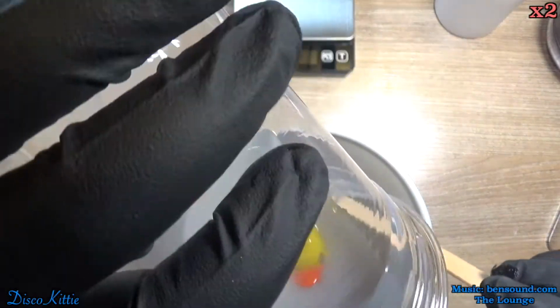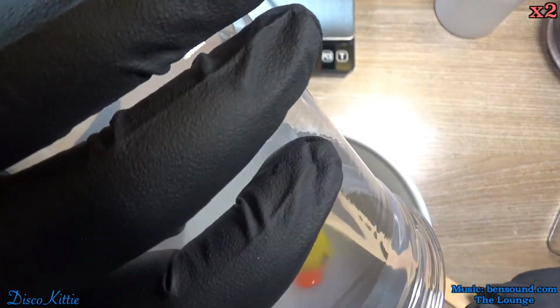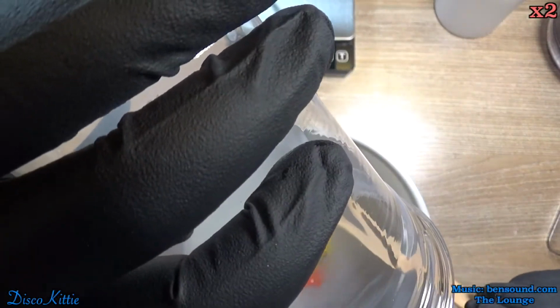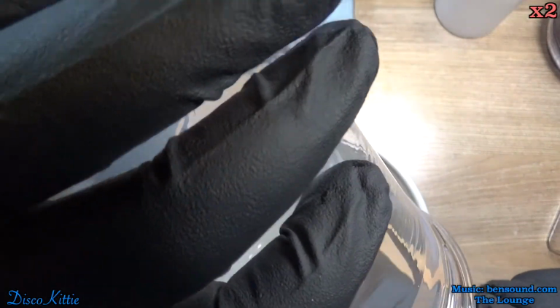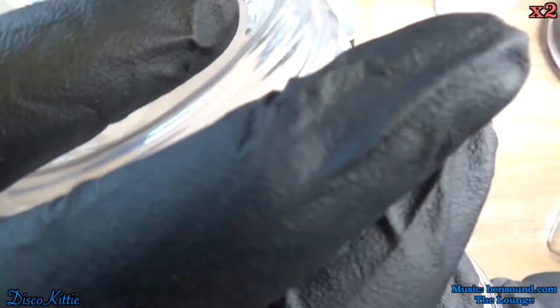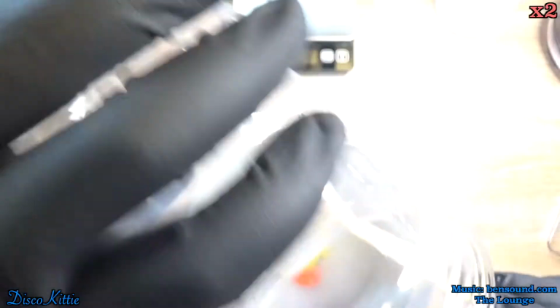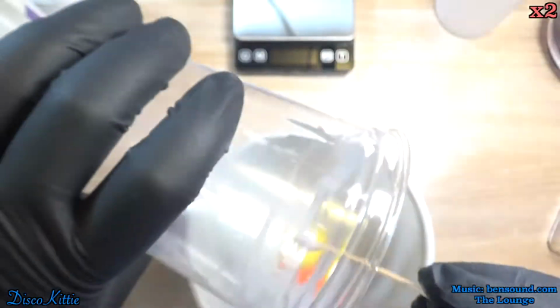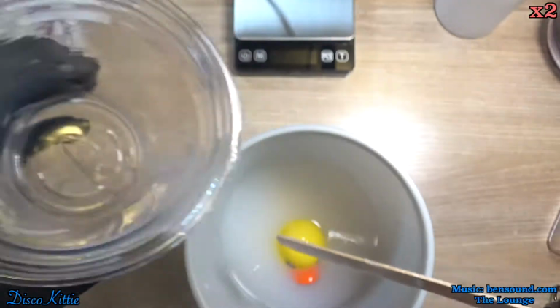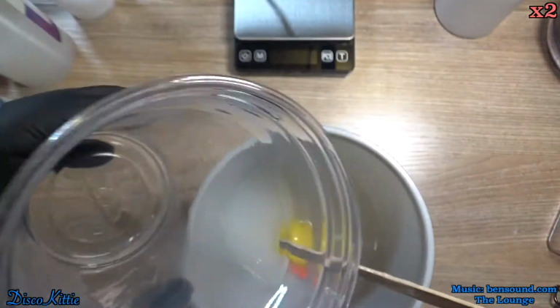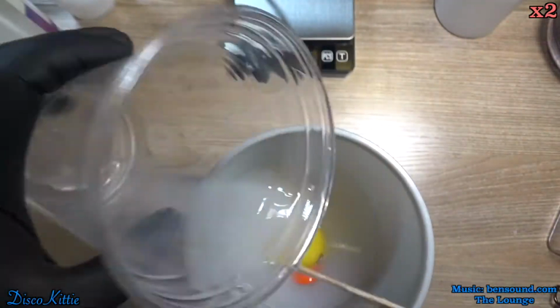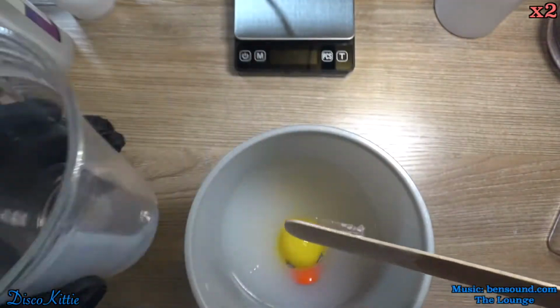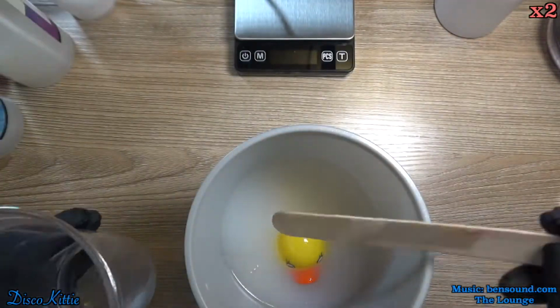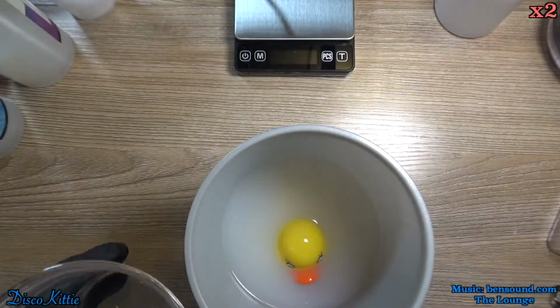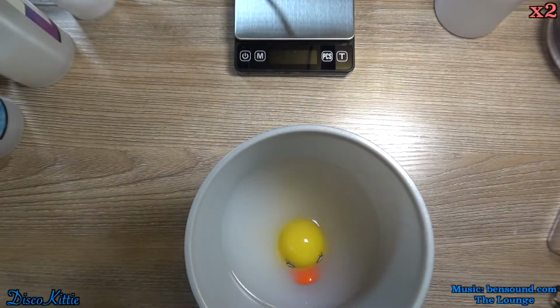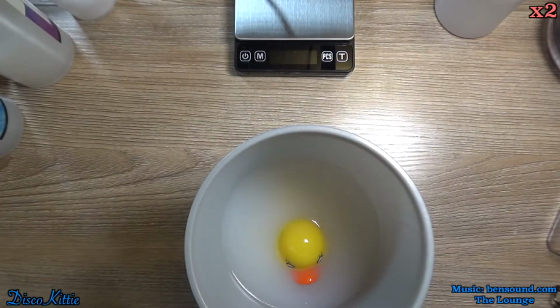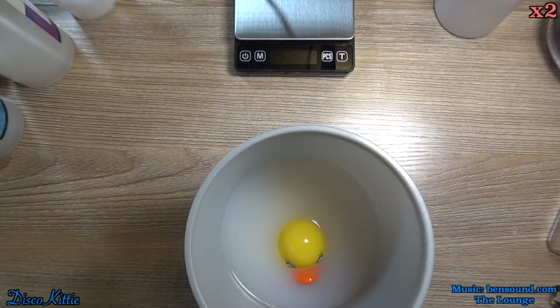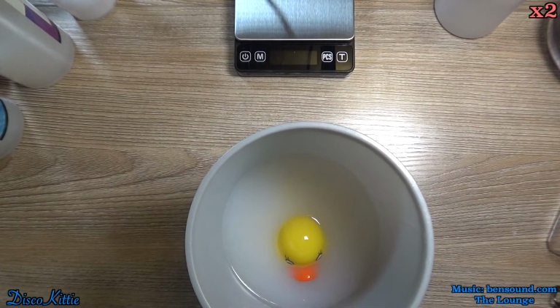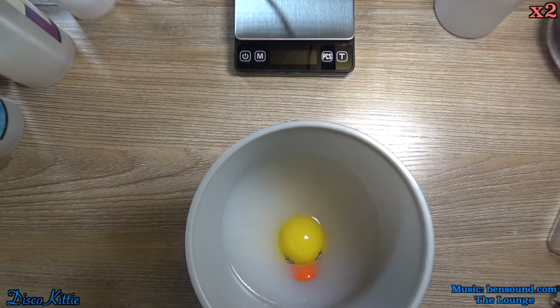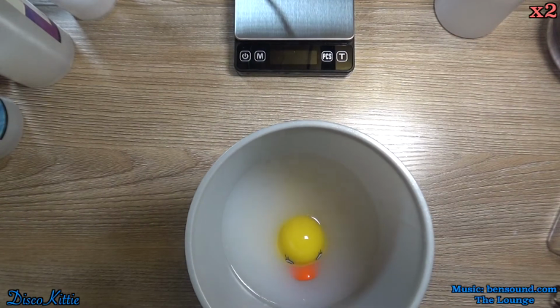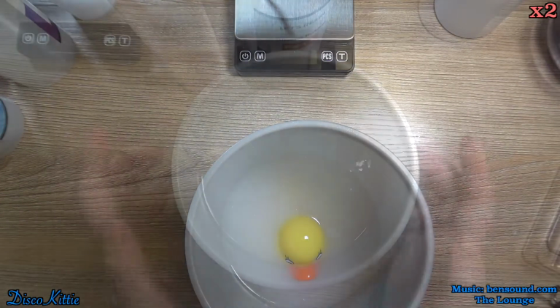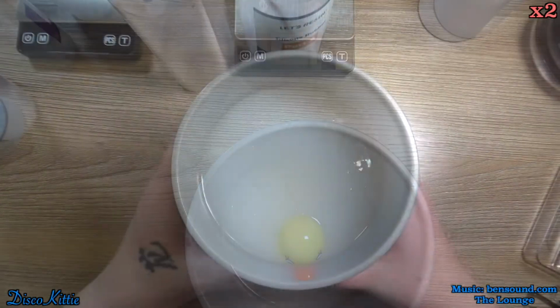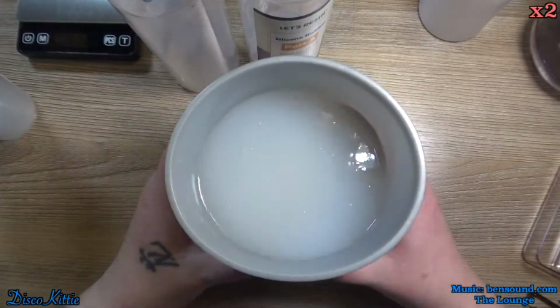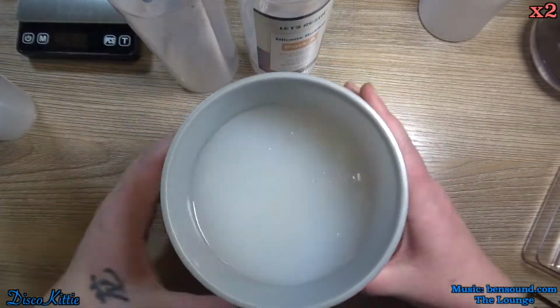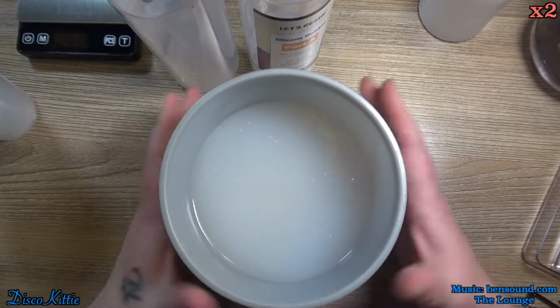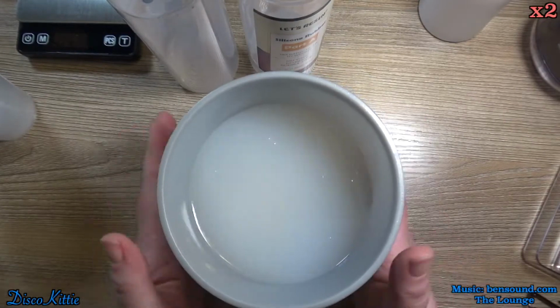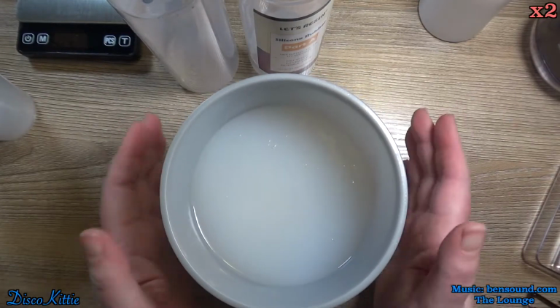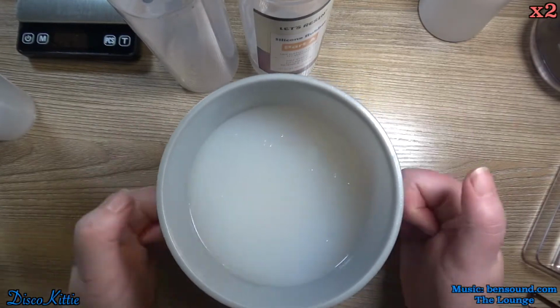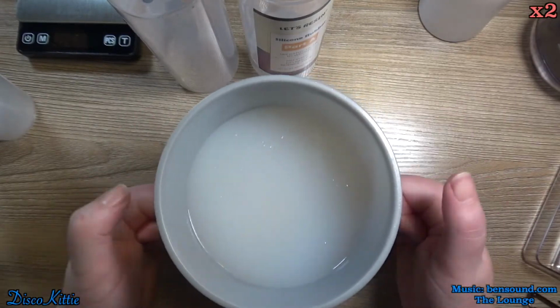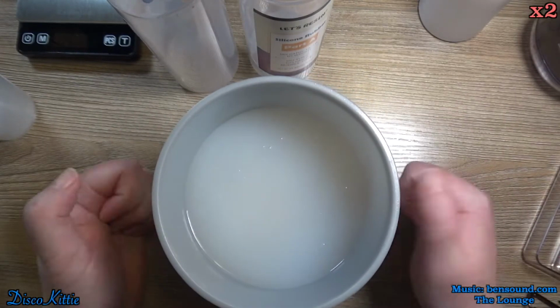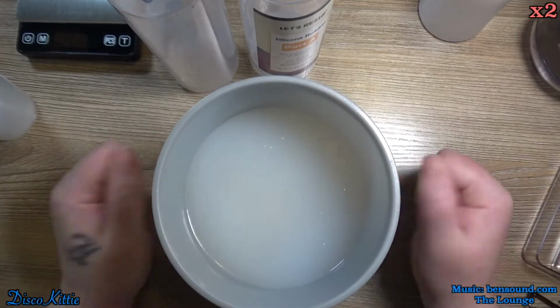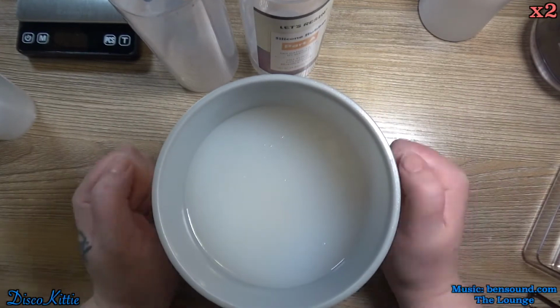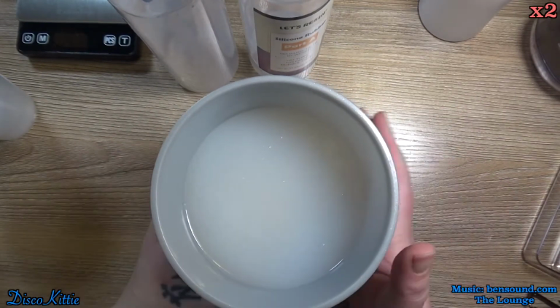And here we can see the top of his little head — not nearly enough. So I will go in and just use the rest of the rubber. Now we're gonna try to get rid of all of the little bubbles.